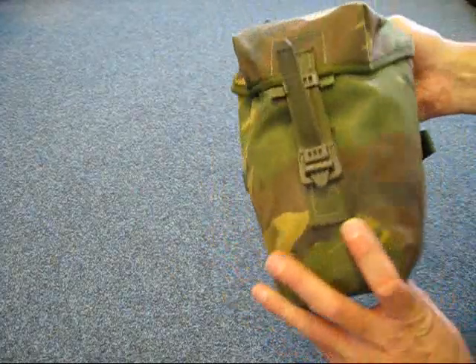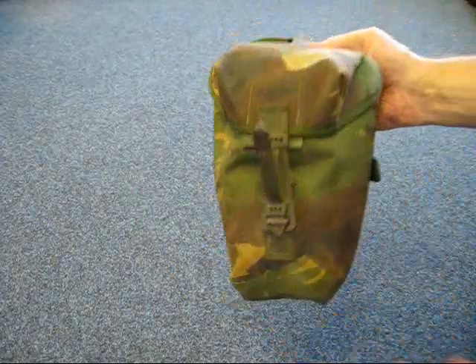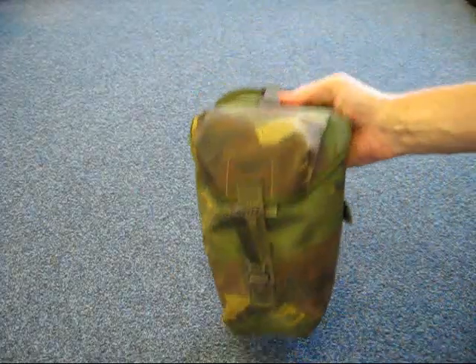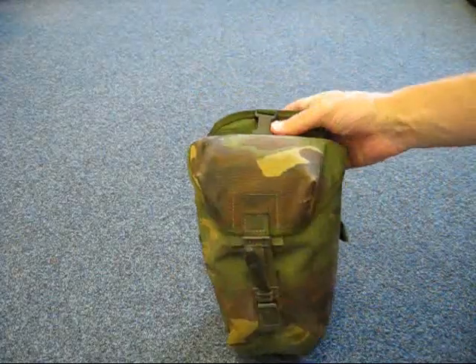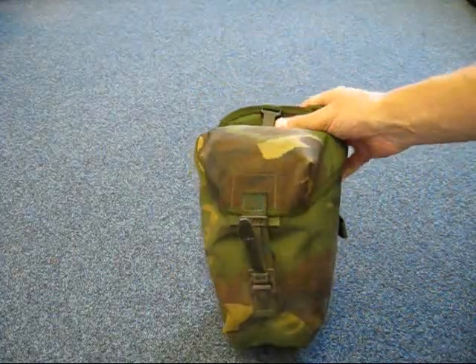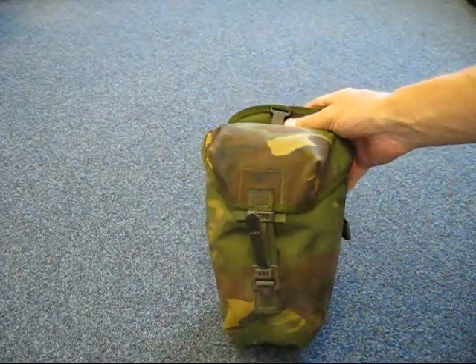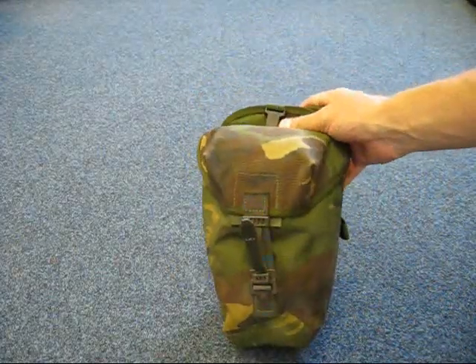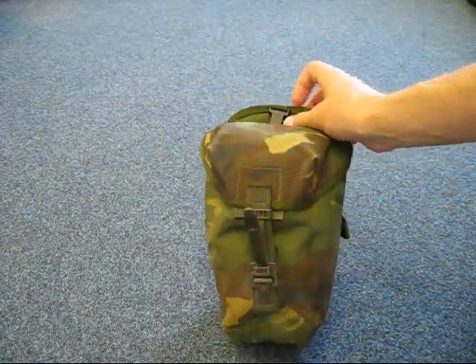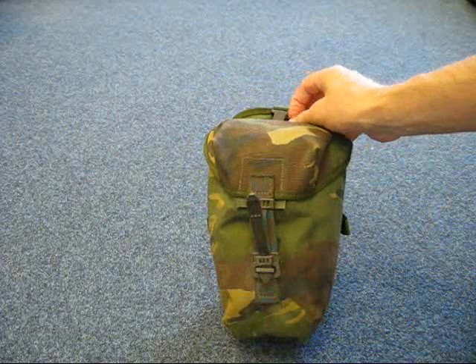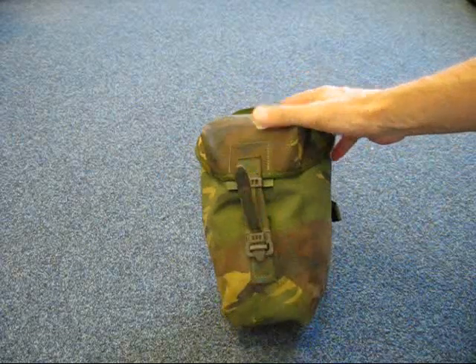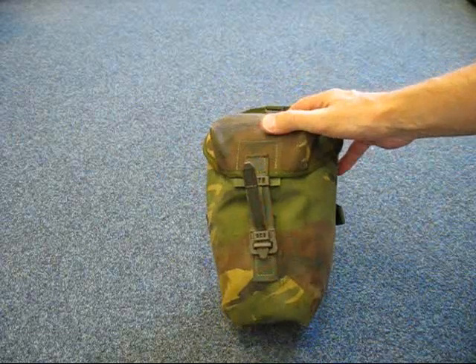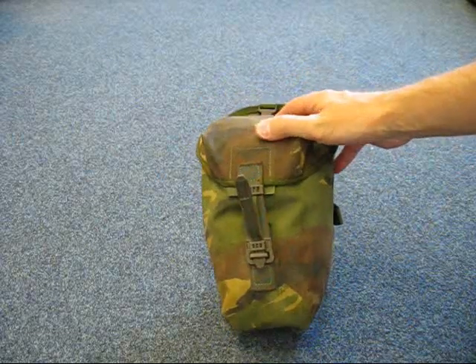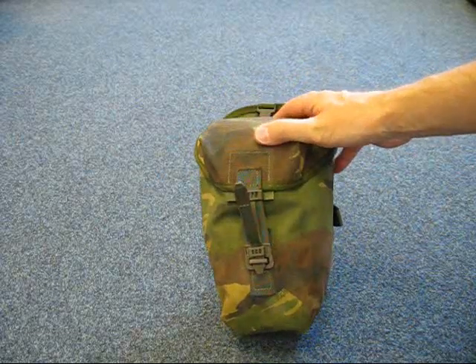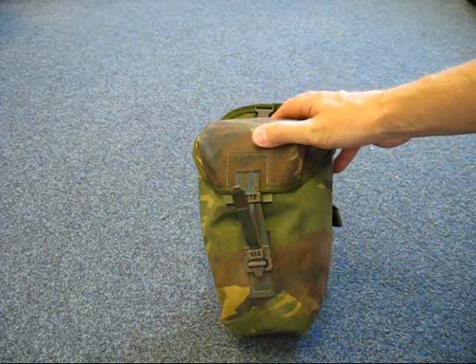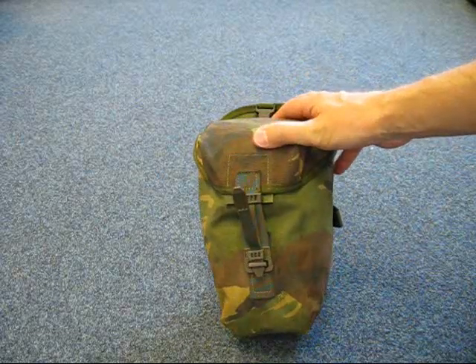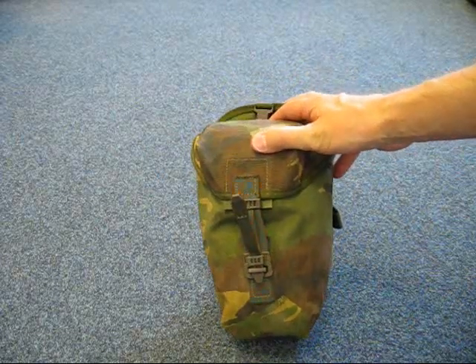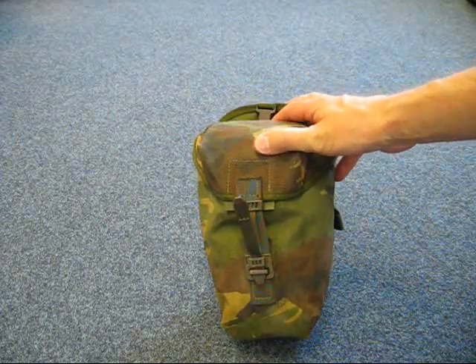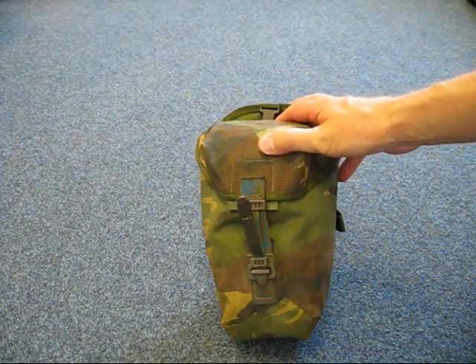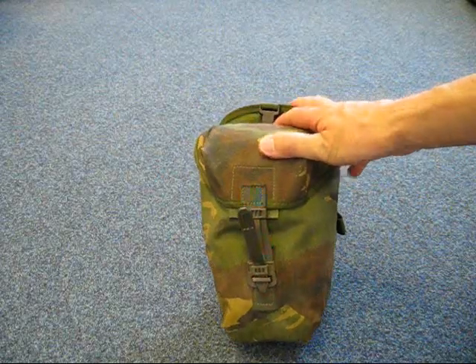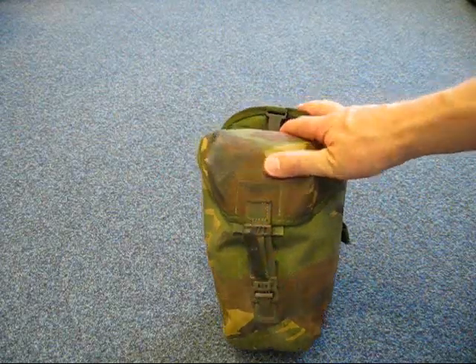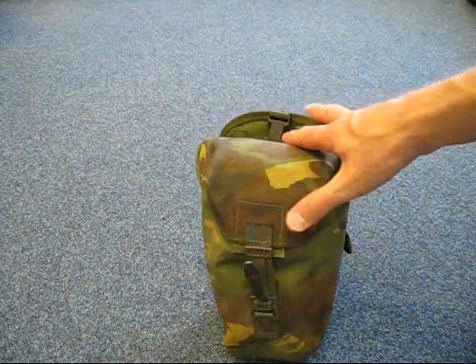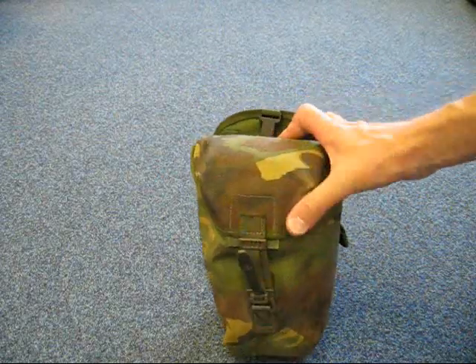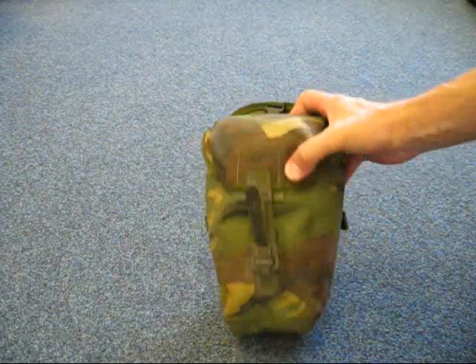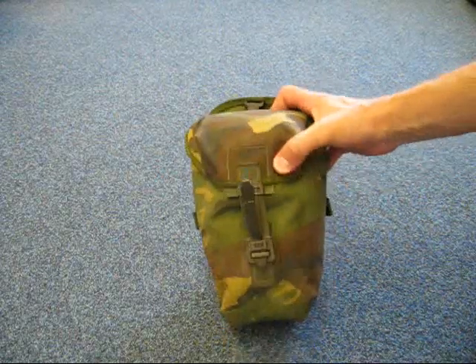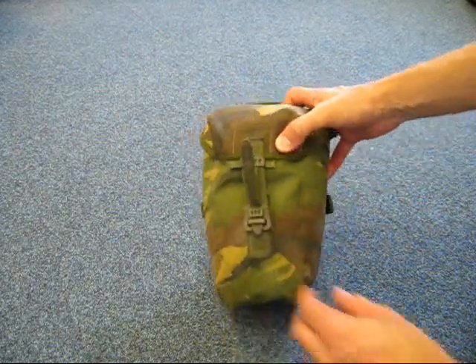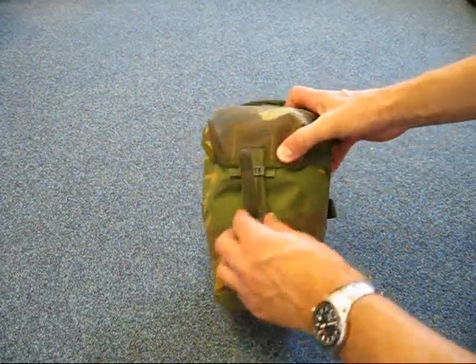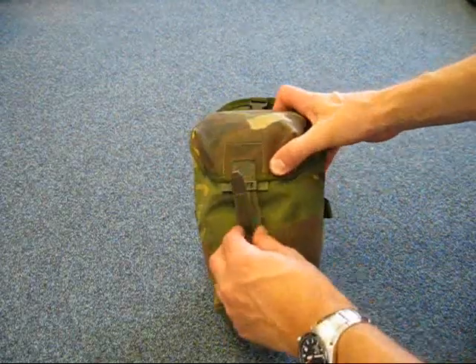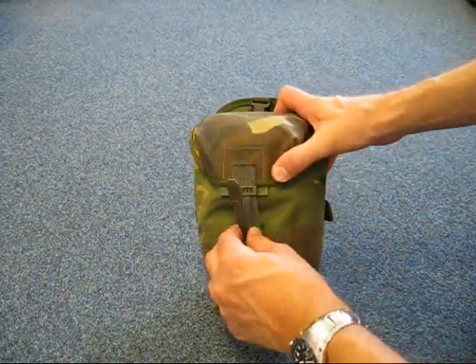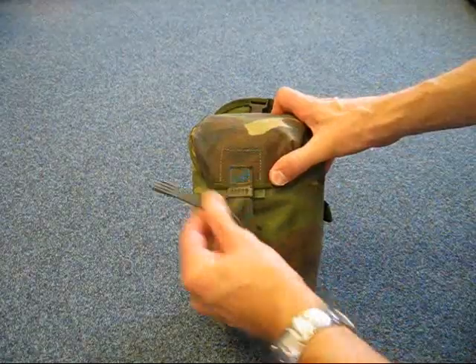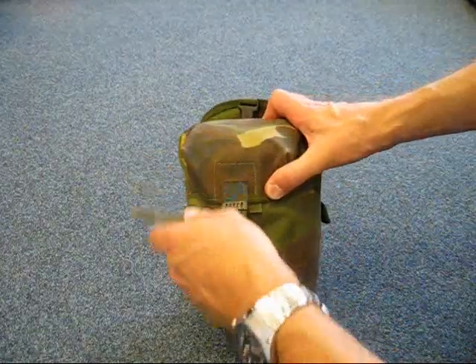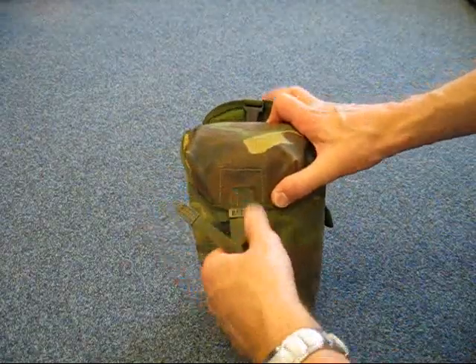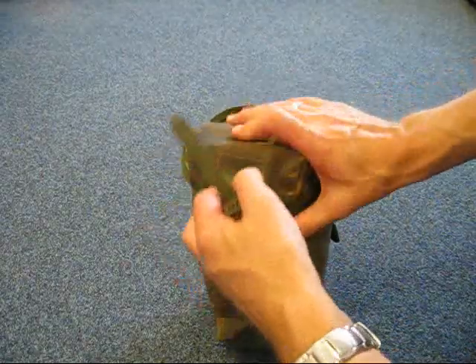I just wanted to show you how versatile these utility pouches are and how much they can hold. Let's have a look inside.